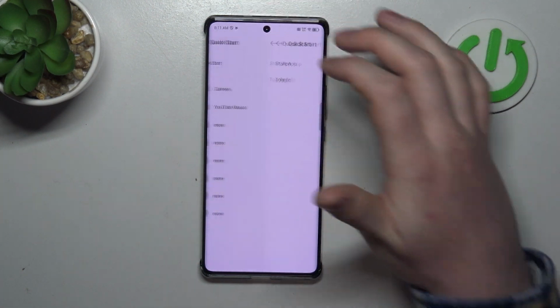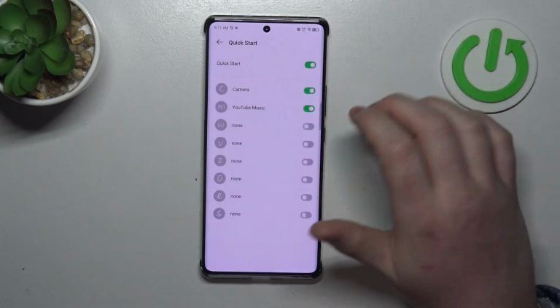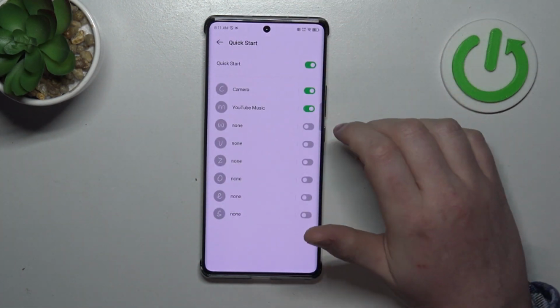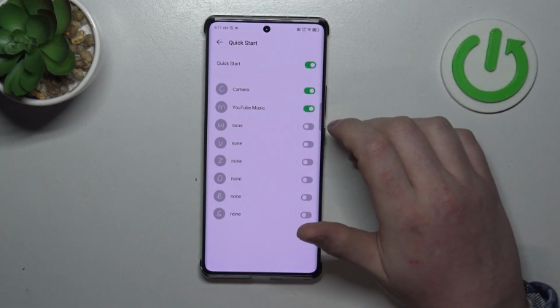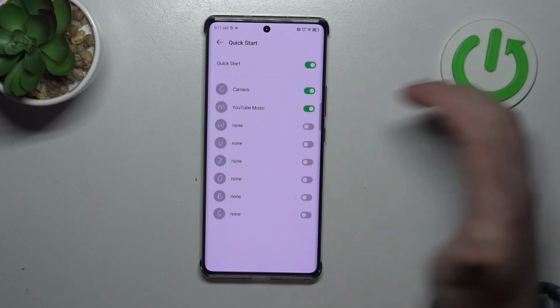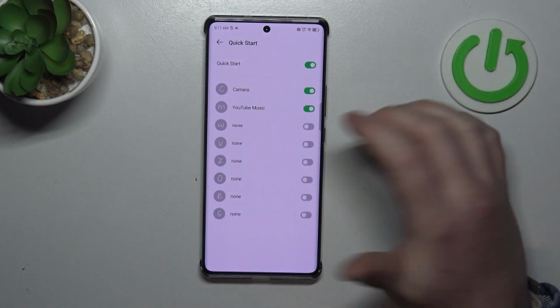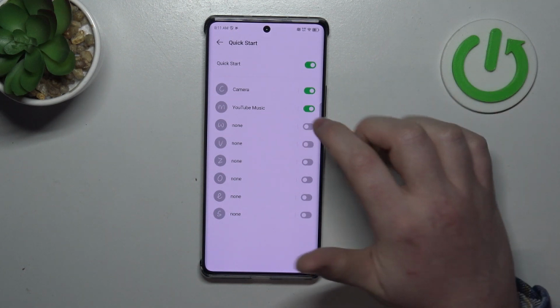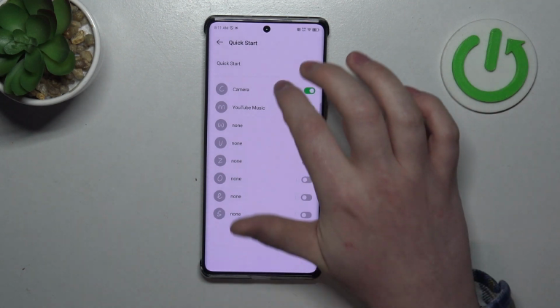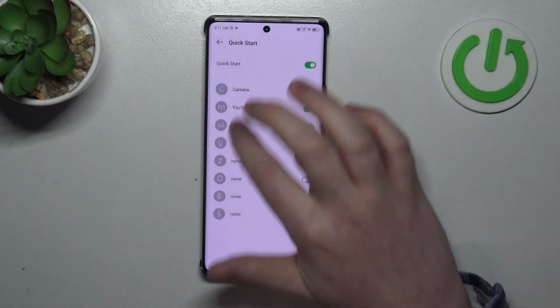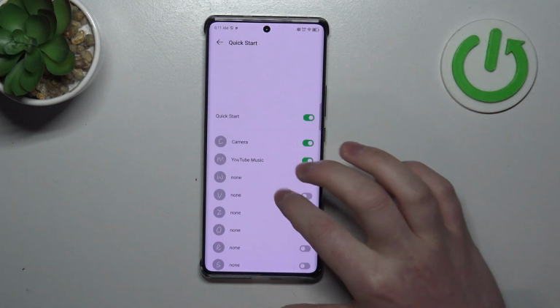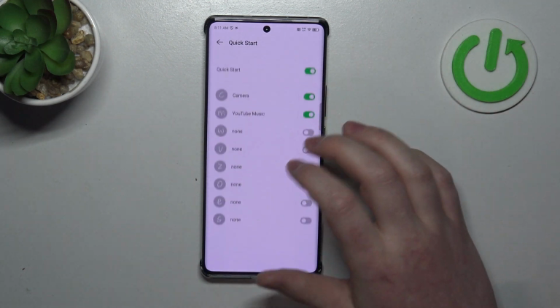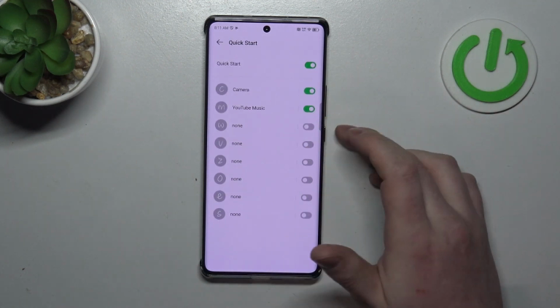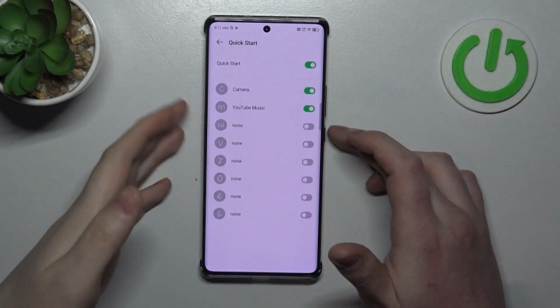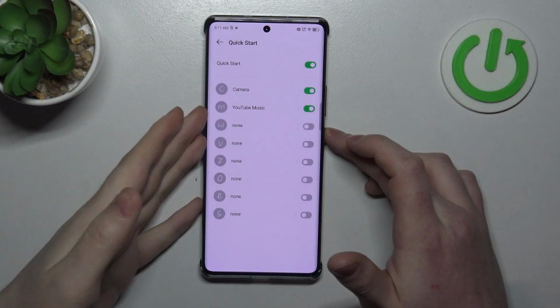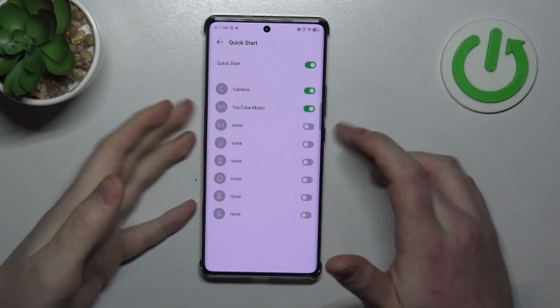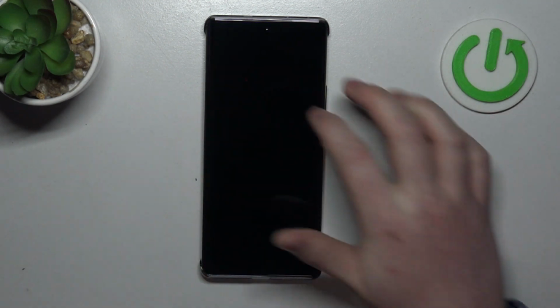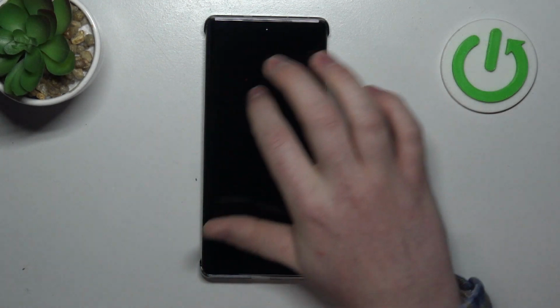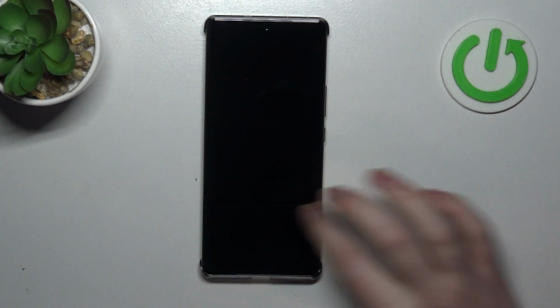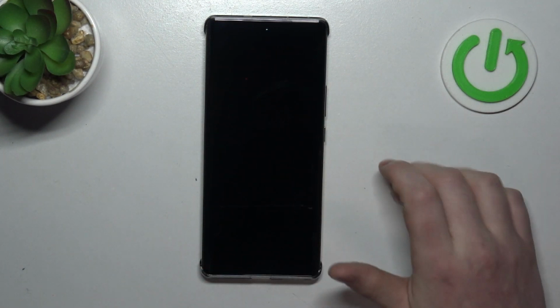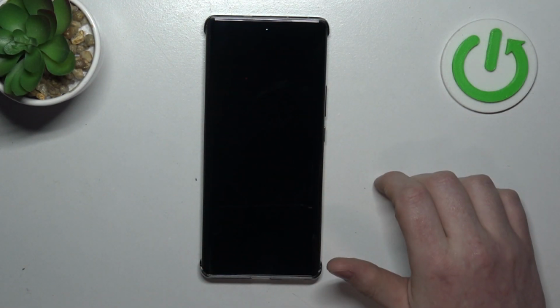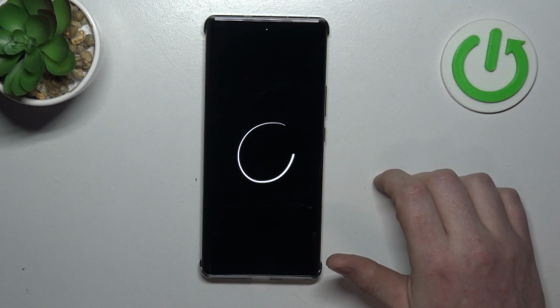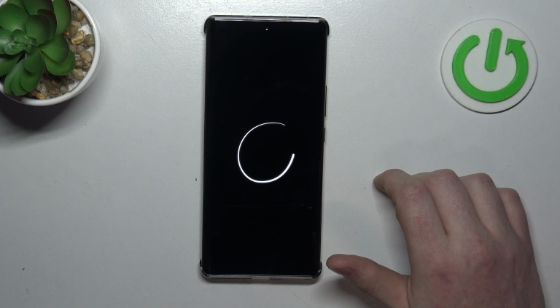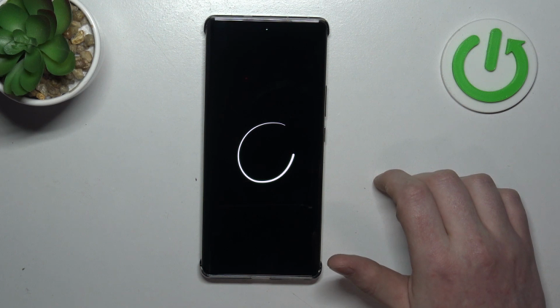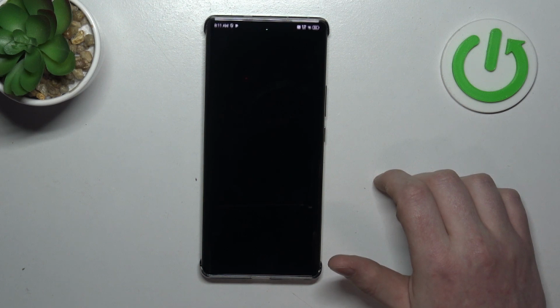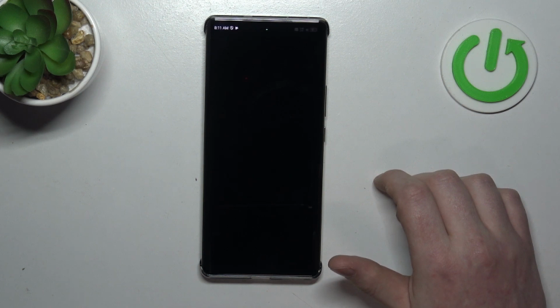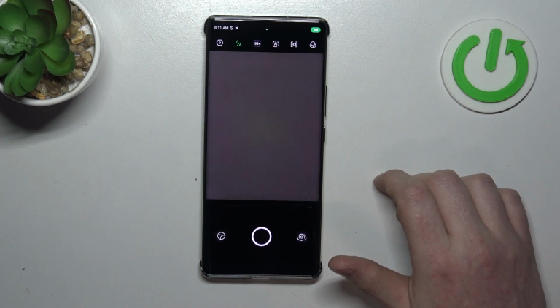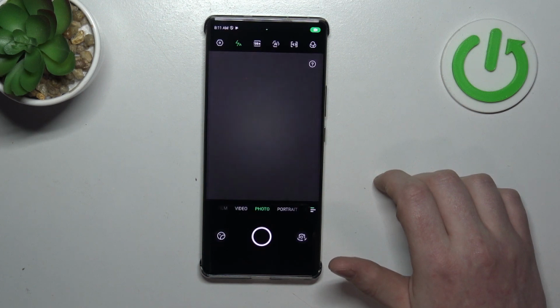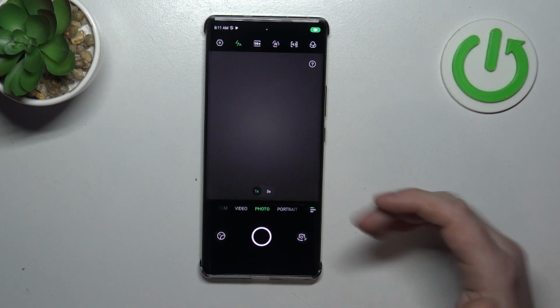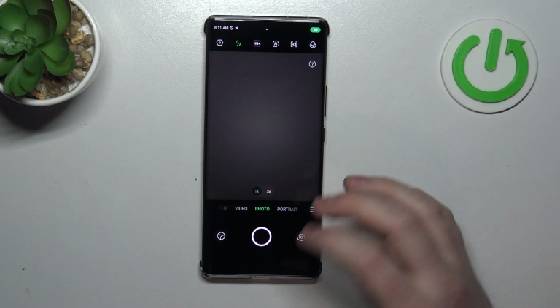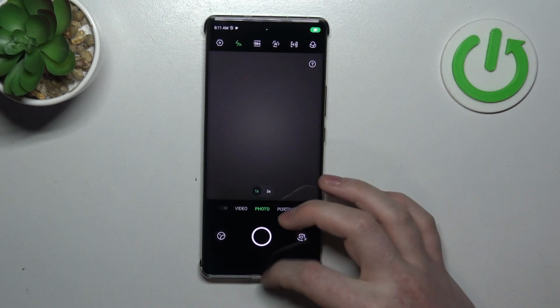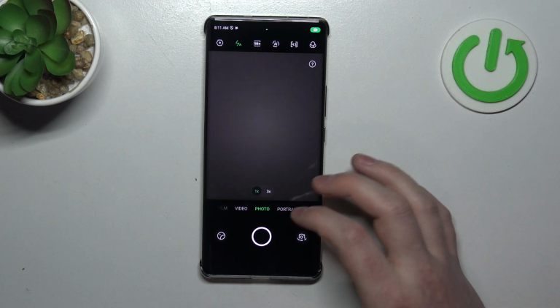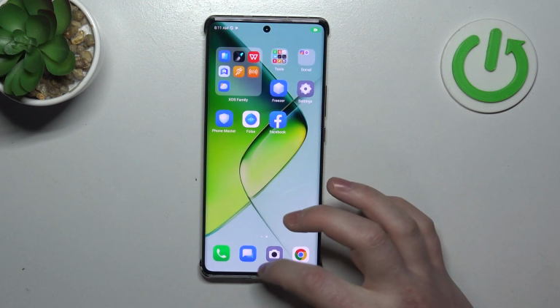So let's try opening one of them. We need to lock our screen, draw C, and it opens our camera.